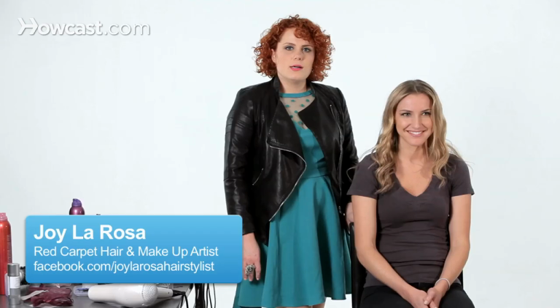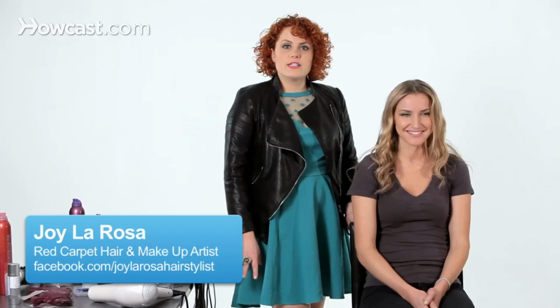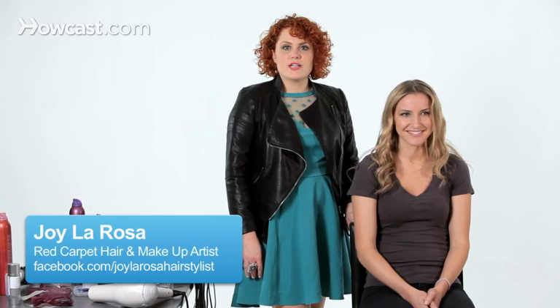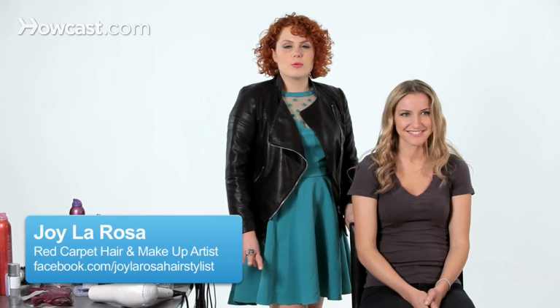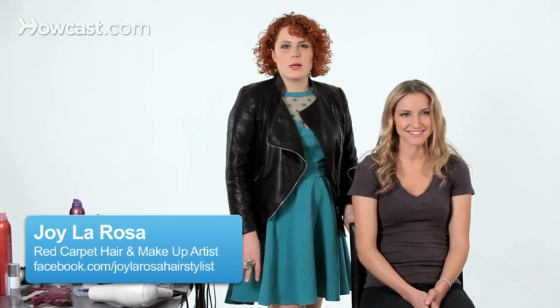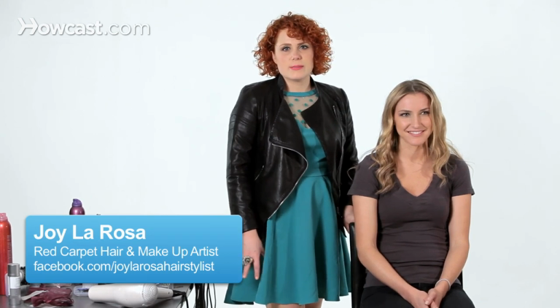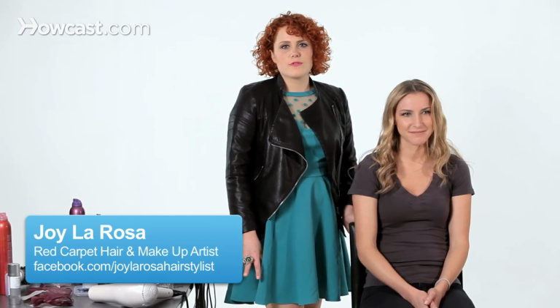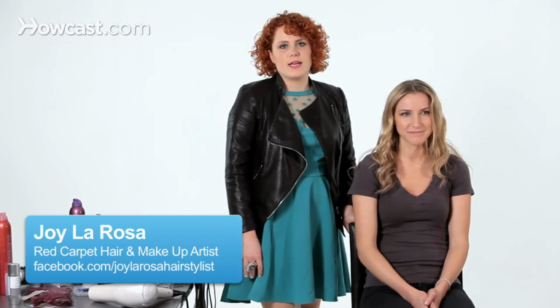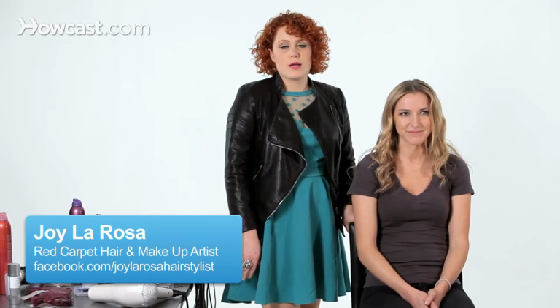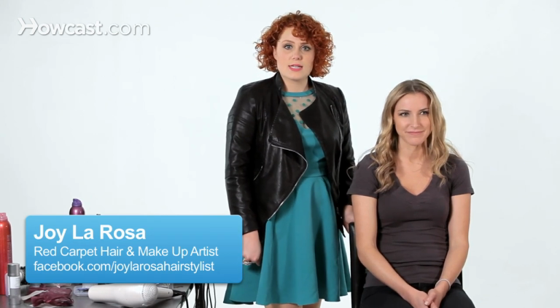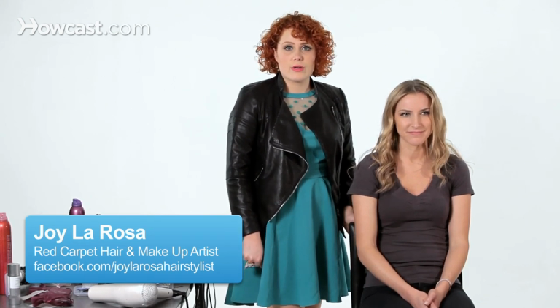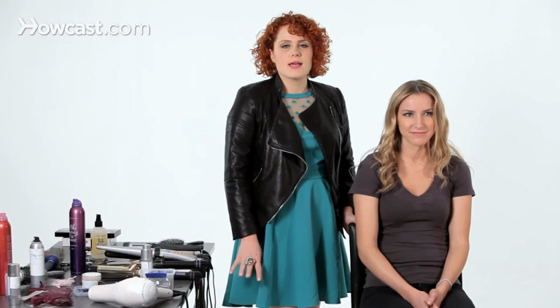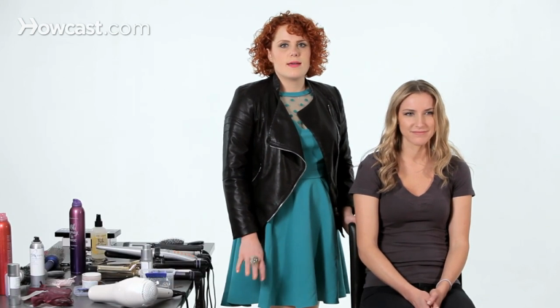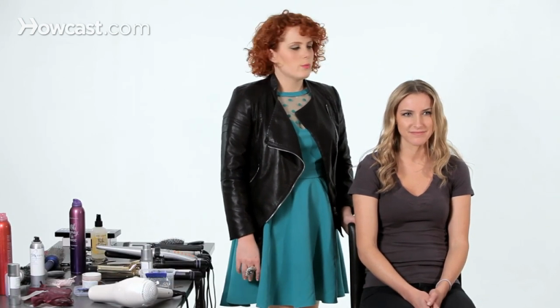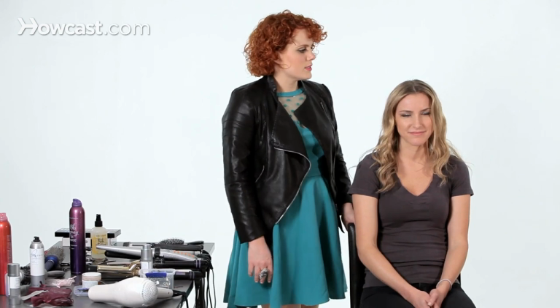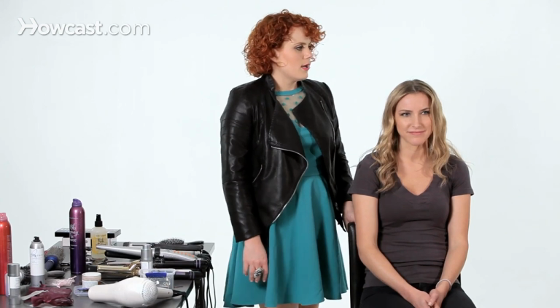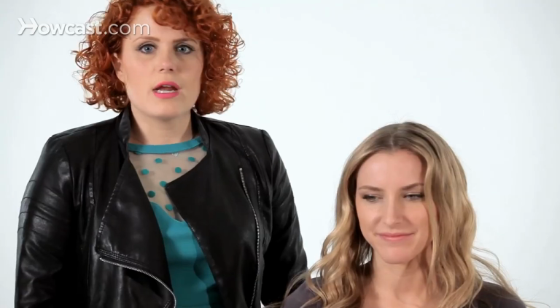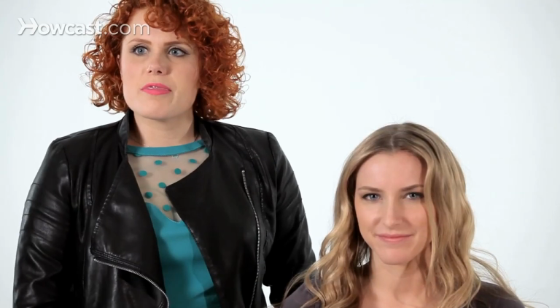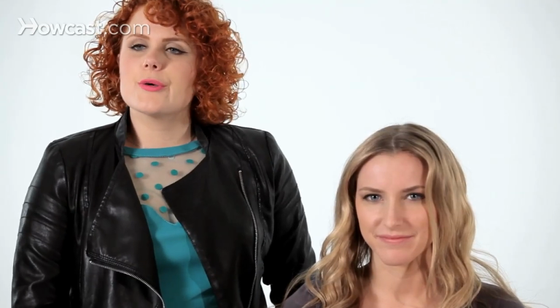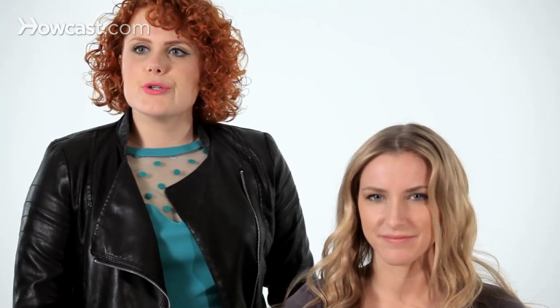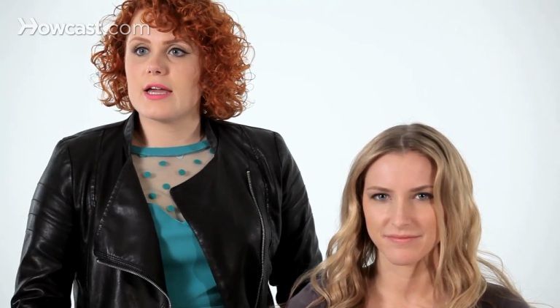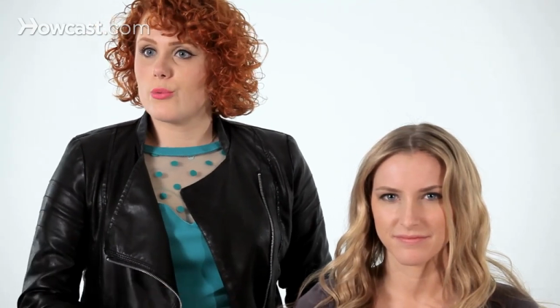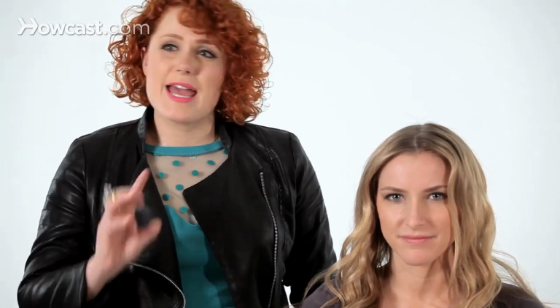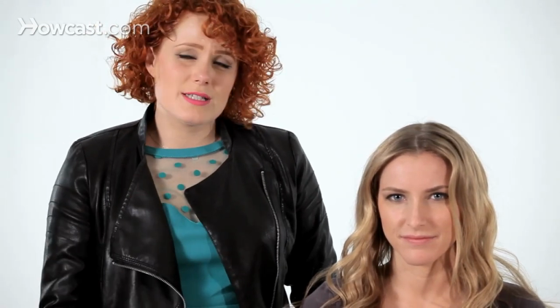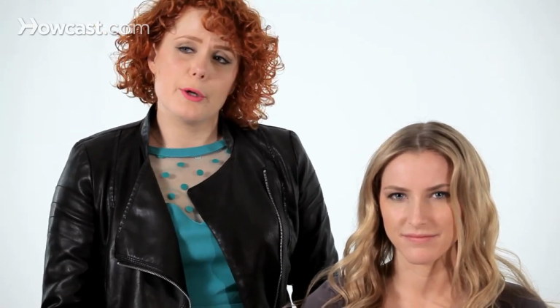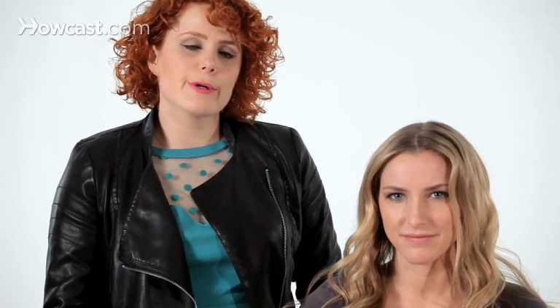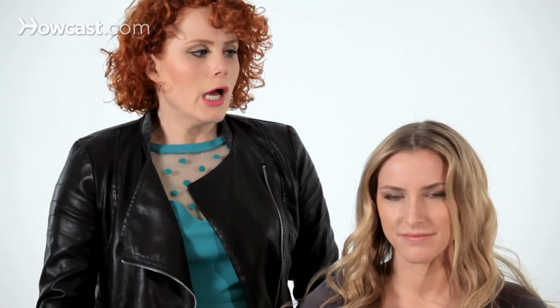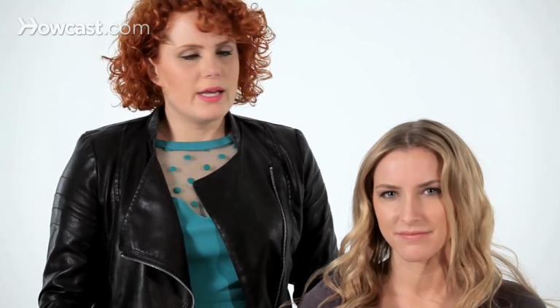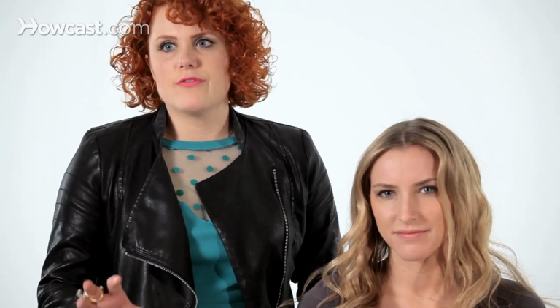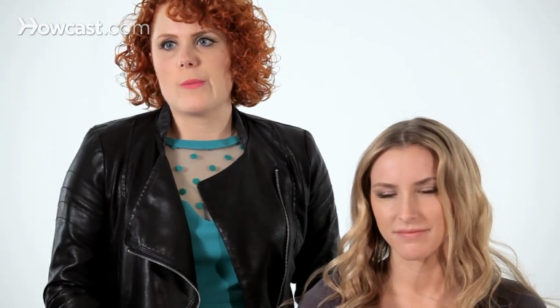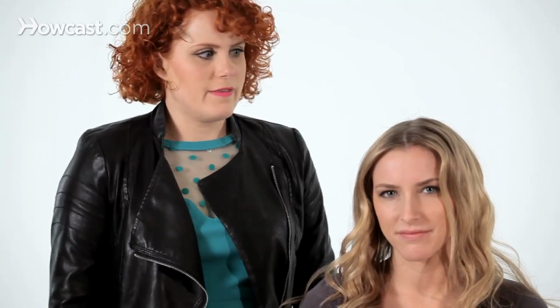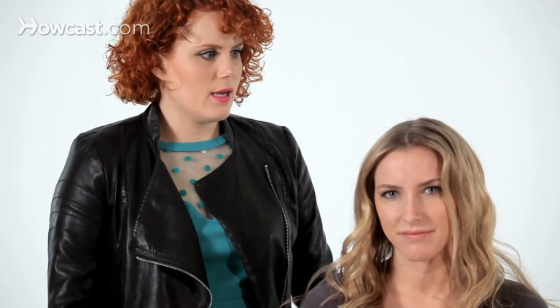I wanted to teach you today a couple of great tips for hiding grays and hiding roots. The number one thing that you can do to hide both roots and specifically gray roots would be to add volume or height to the hair.